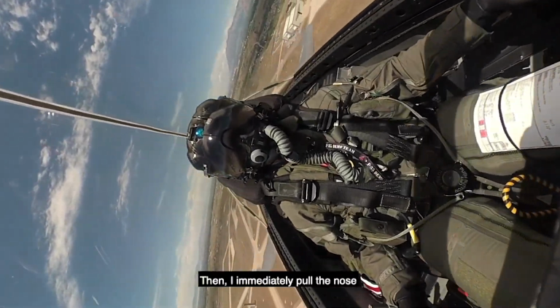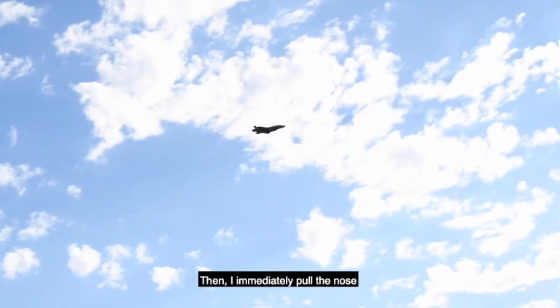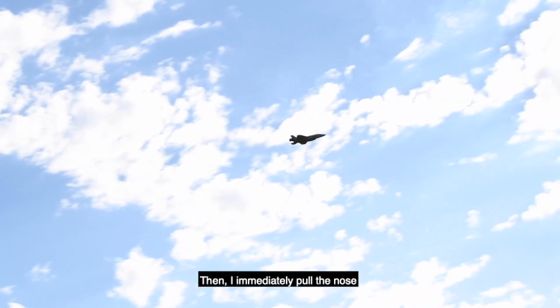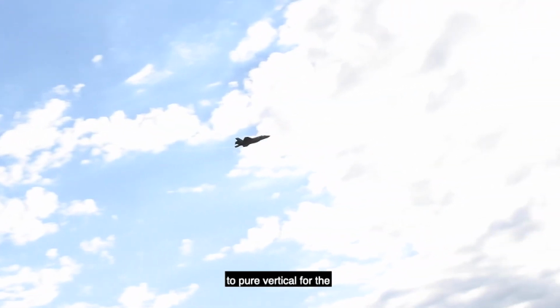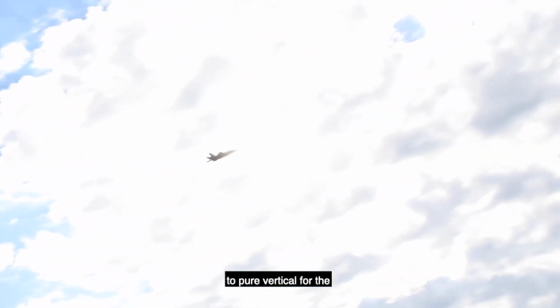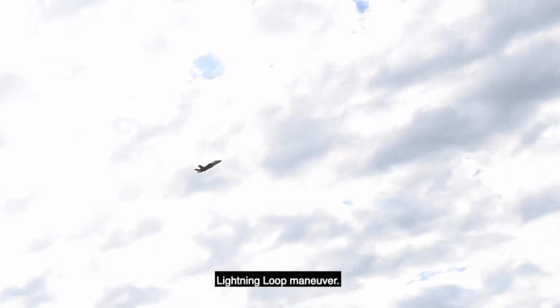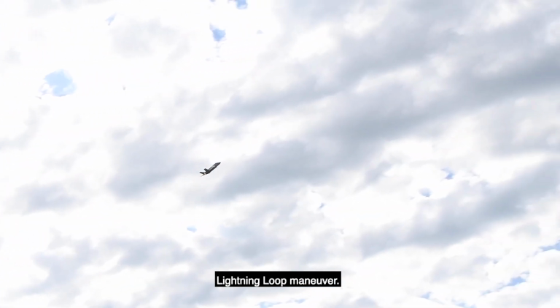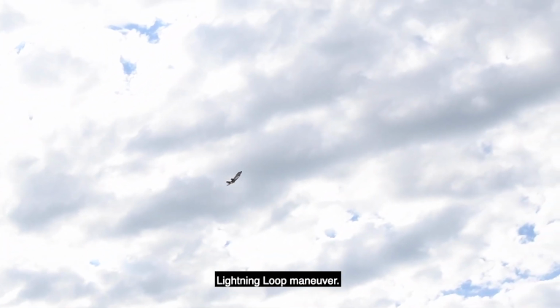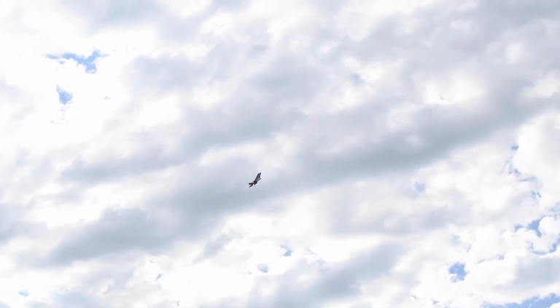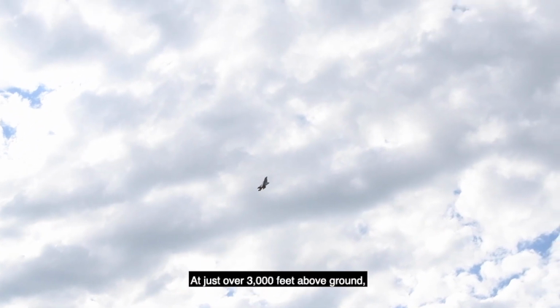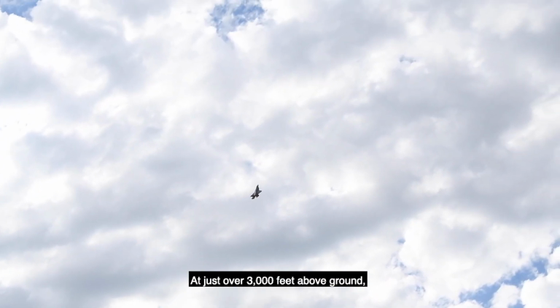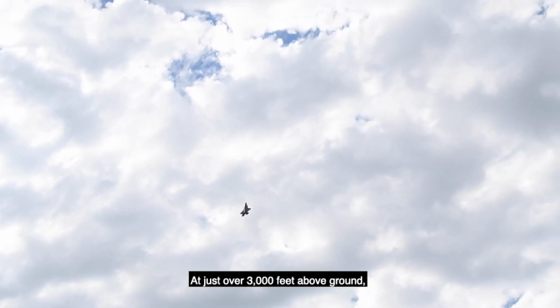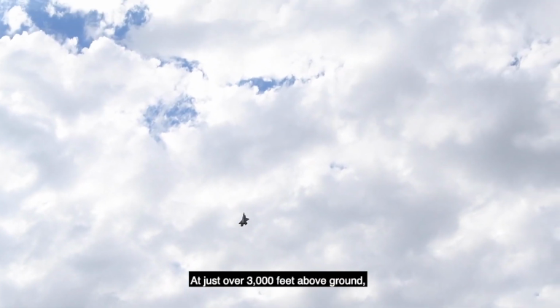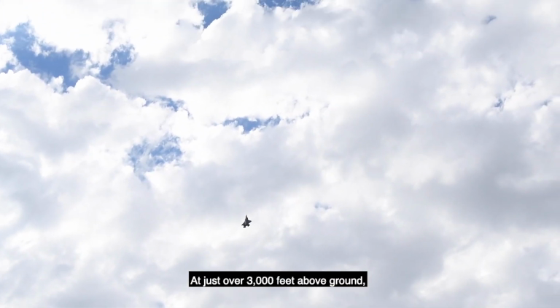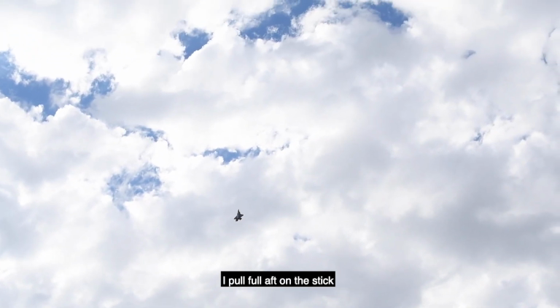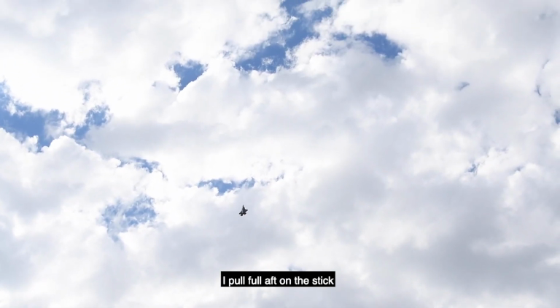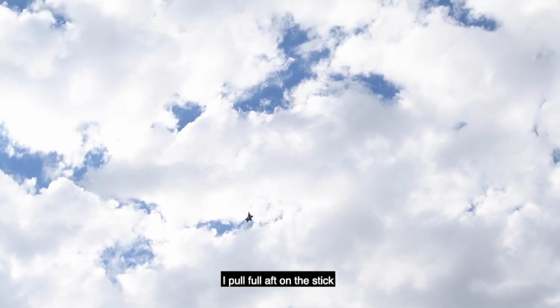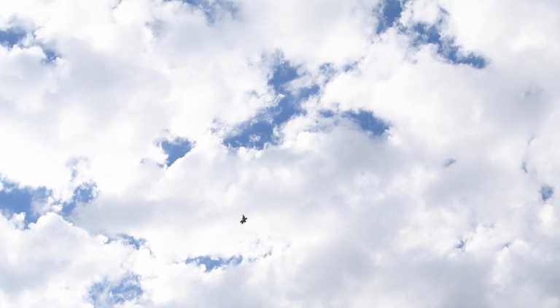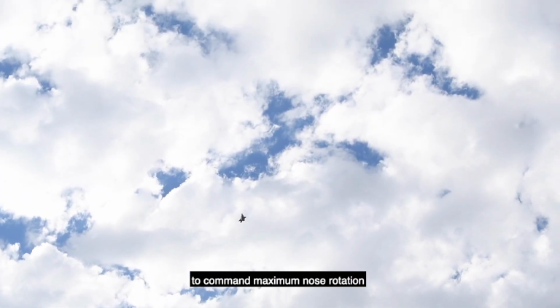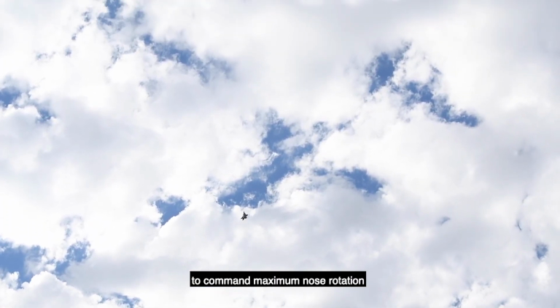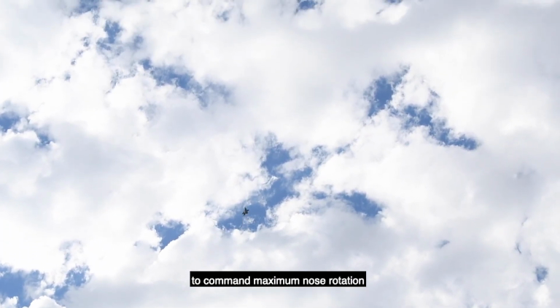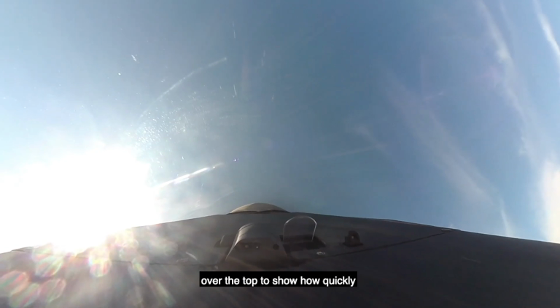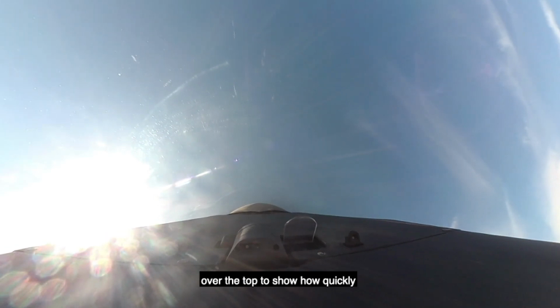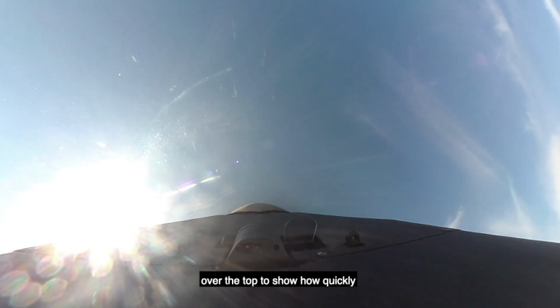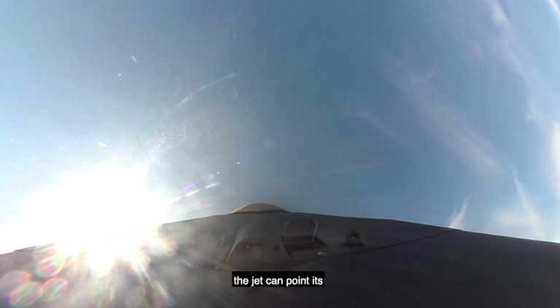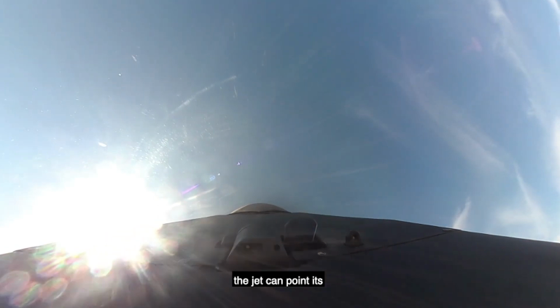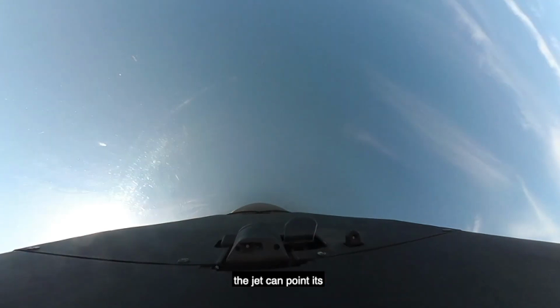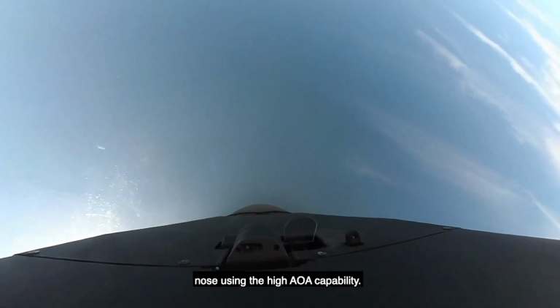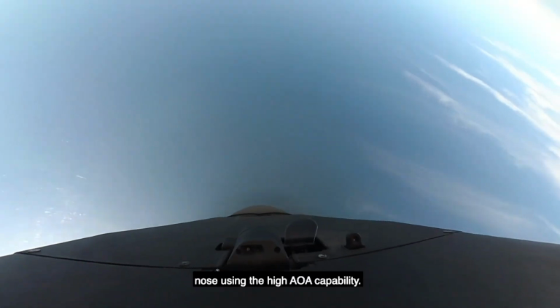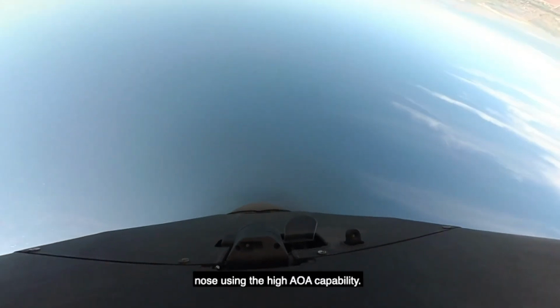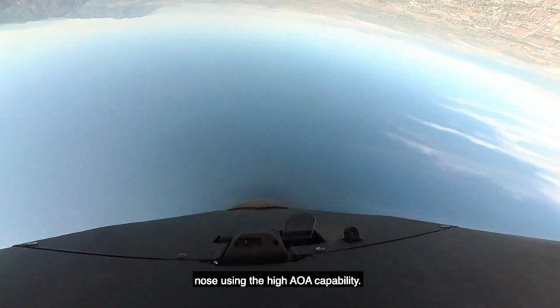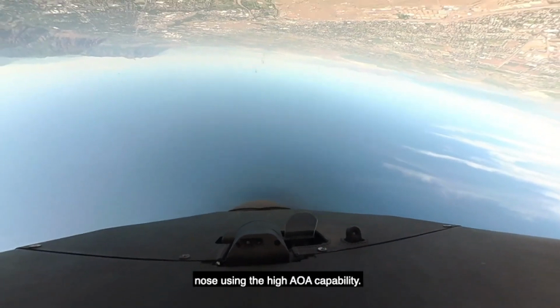And then I immediately pull the nose to pure vertical for the lightning loop maneuver. At just over 3,000 feet above ground, I pull full aft on the stick to command maximum nose rotation over the top and show how quickly the jet can point its nose using the high AOA capability.